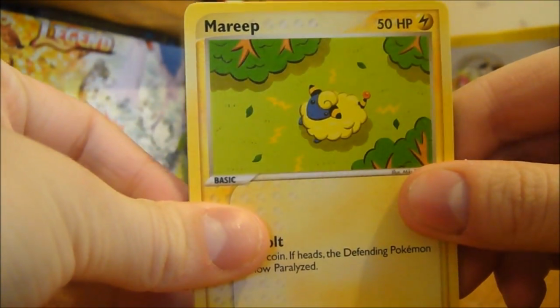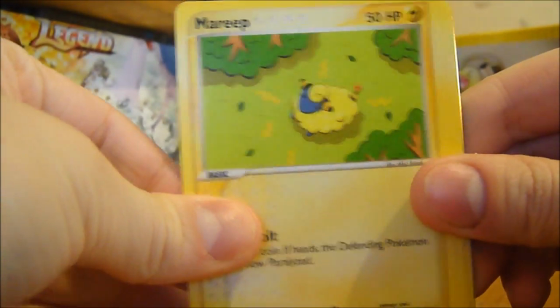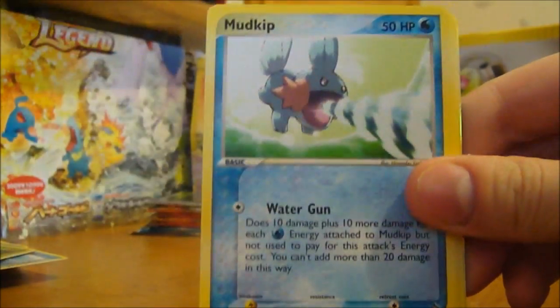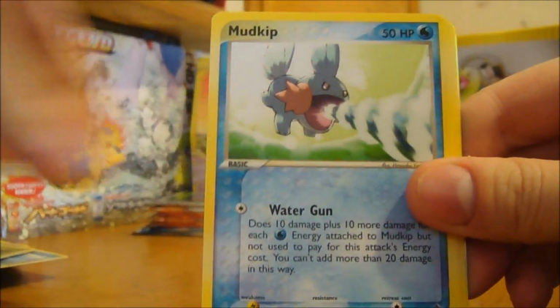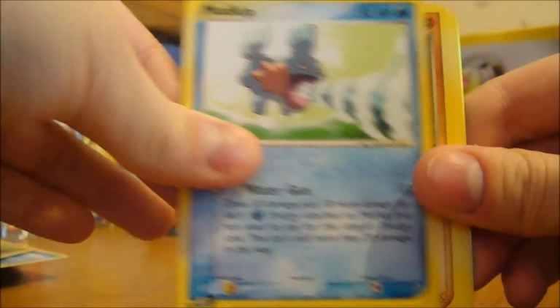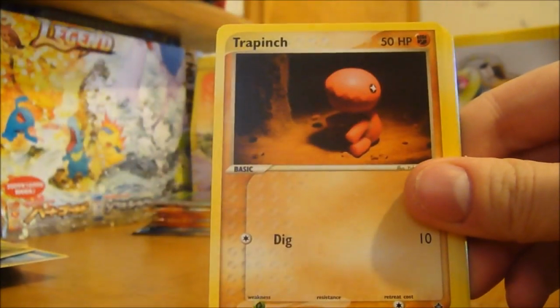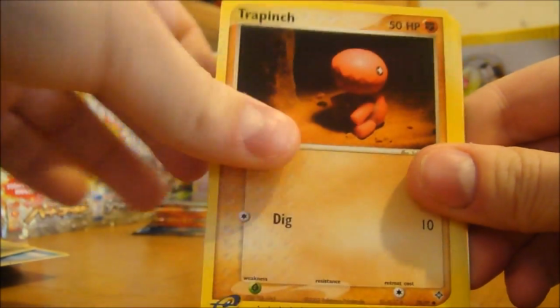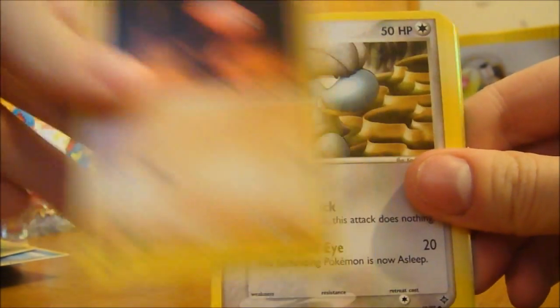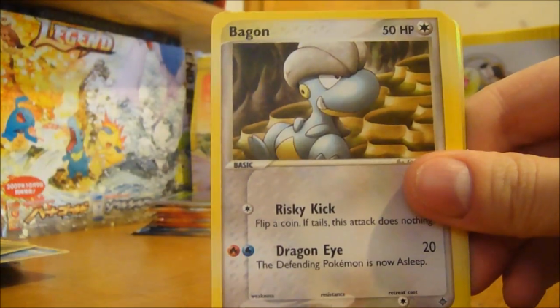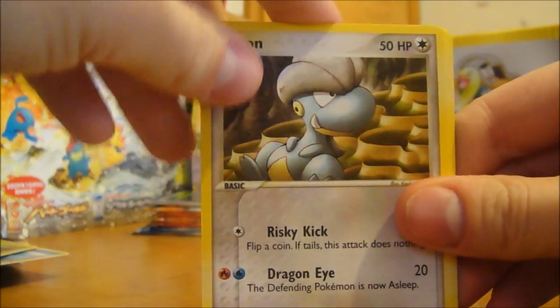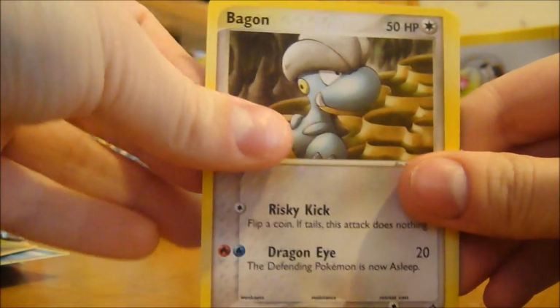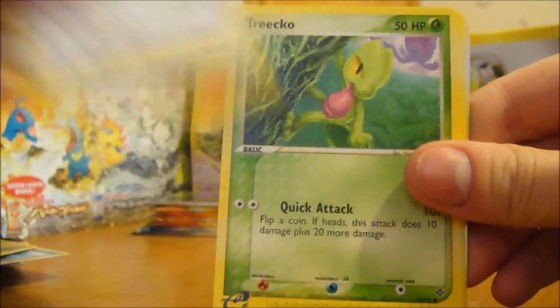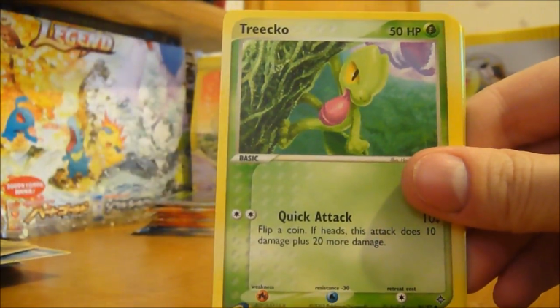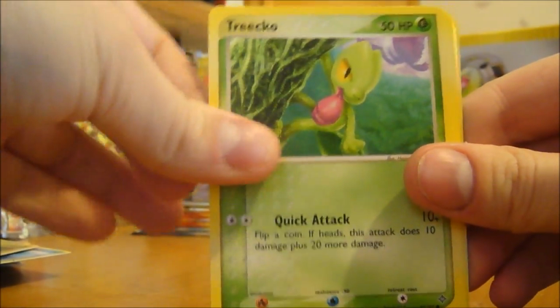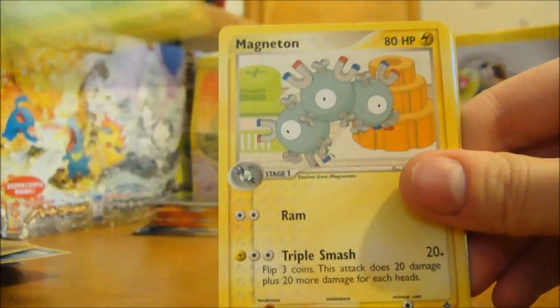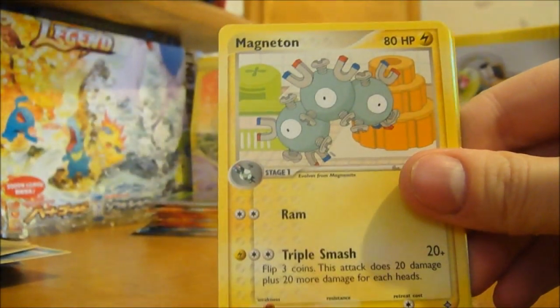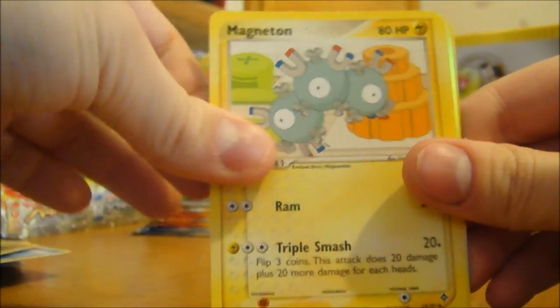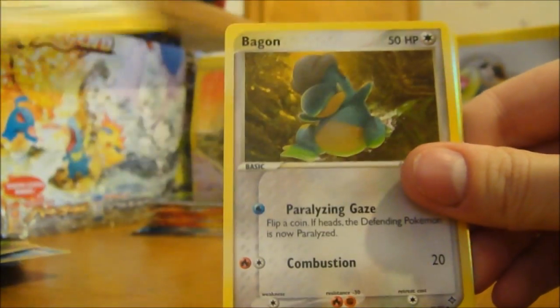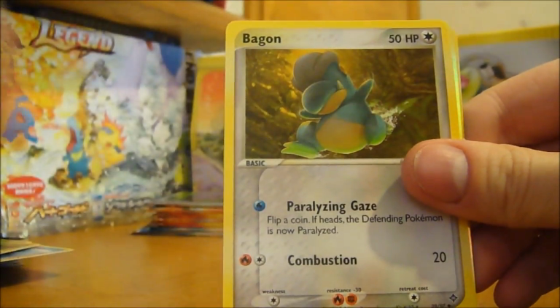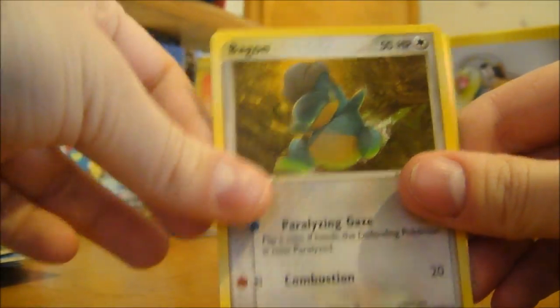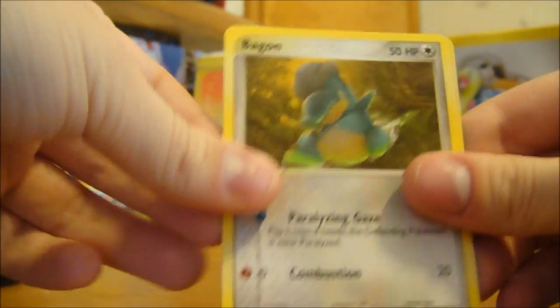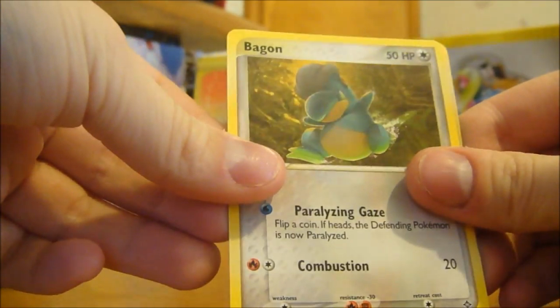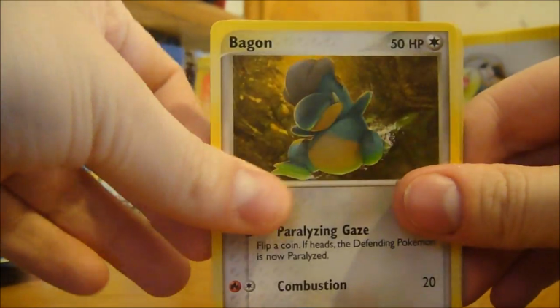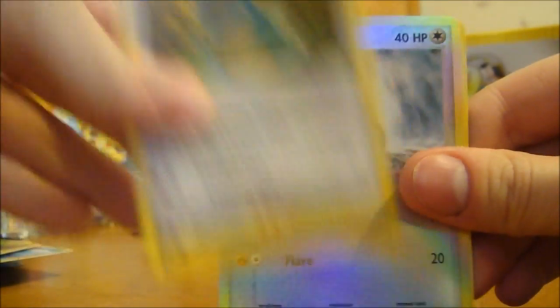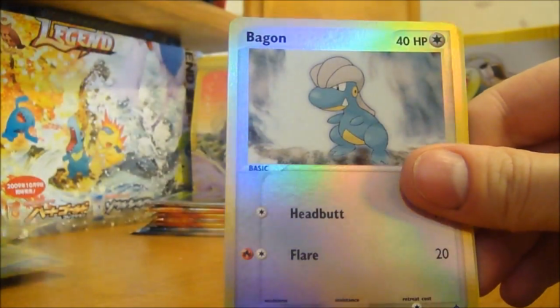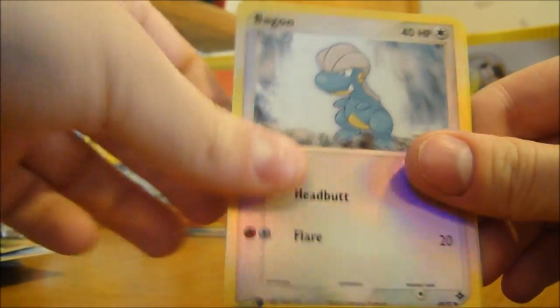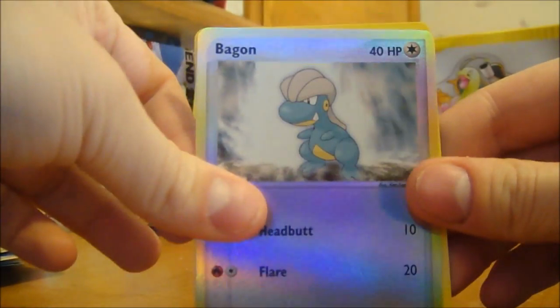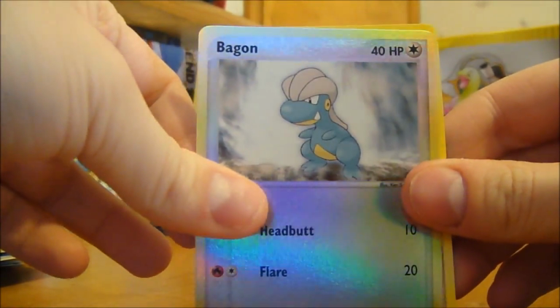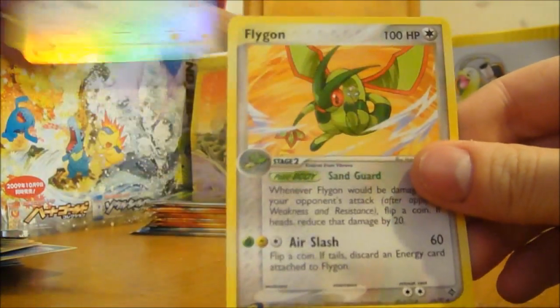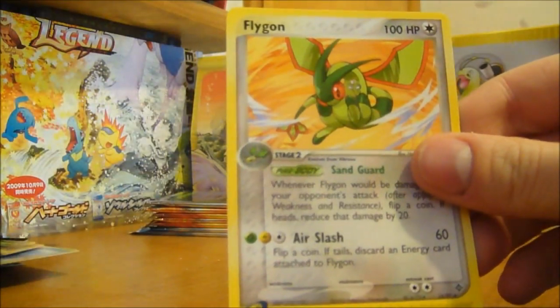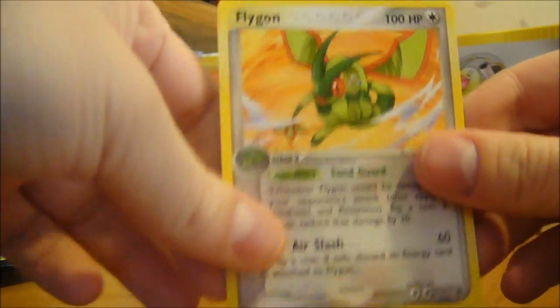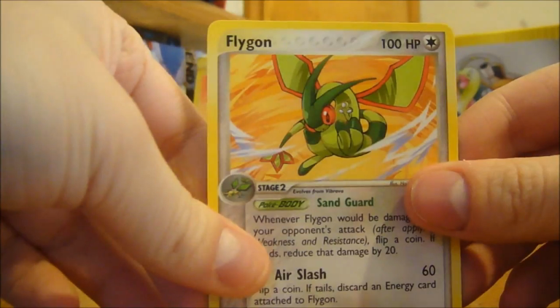We got a Mareep, Mudkip, Trapinch, Bagan, Trico, Magneton, Bagan again - I think I have that one, that's cool - Reverse, and a Flygon Rare.